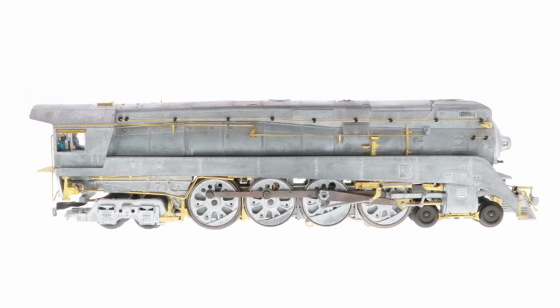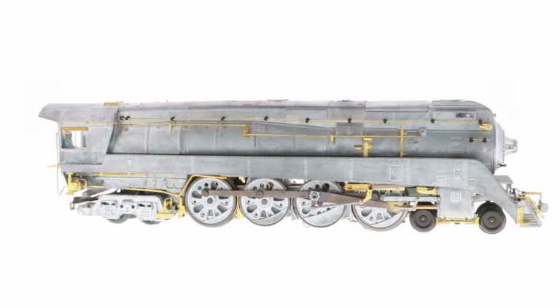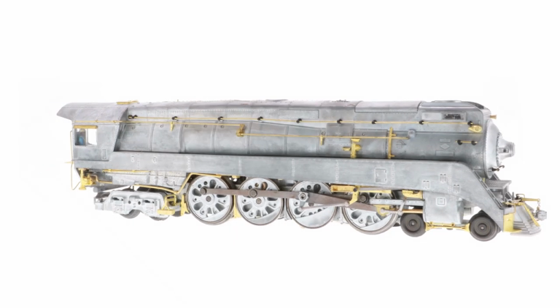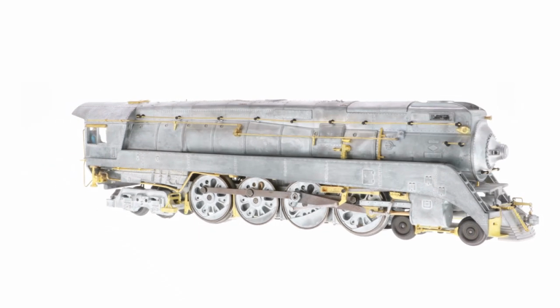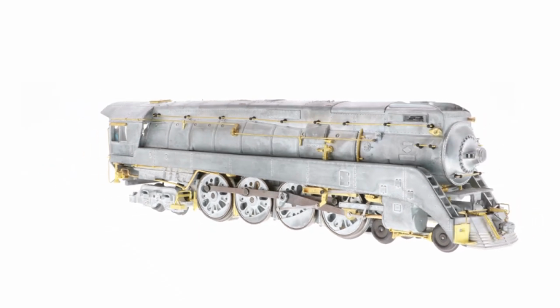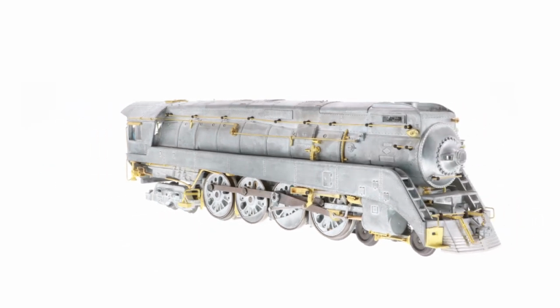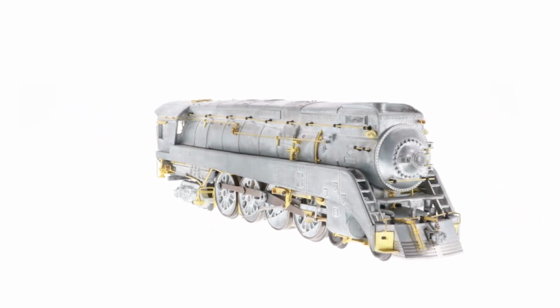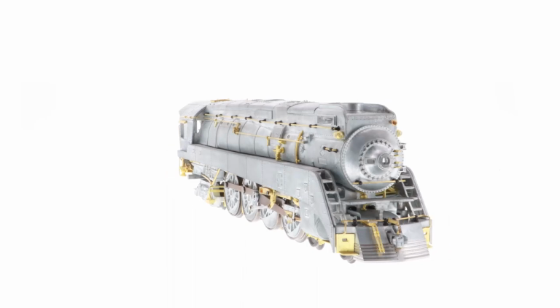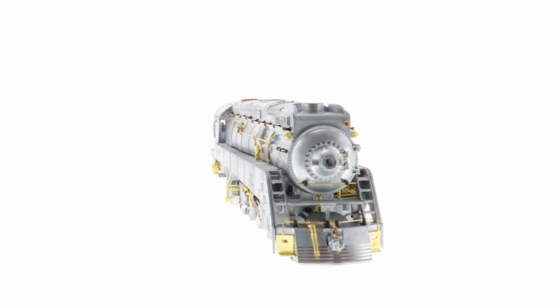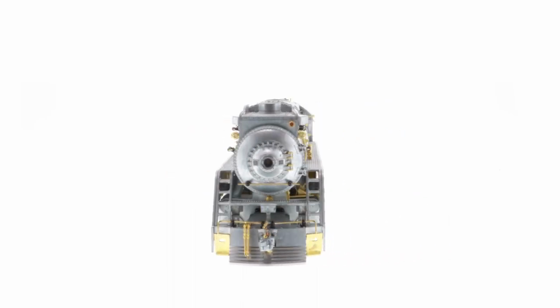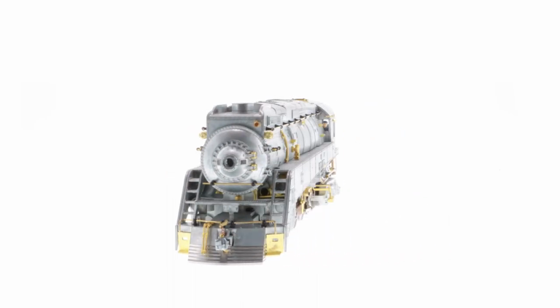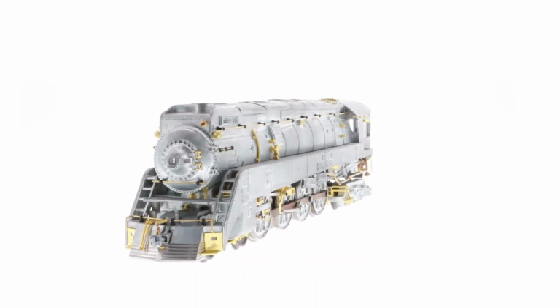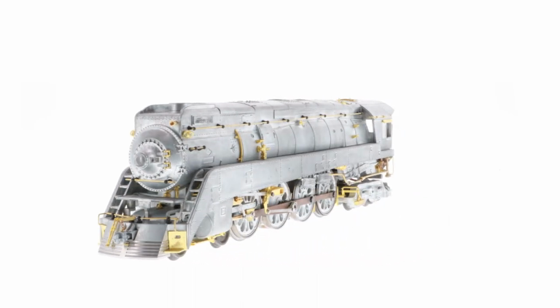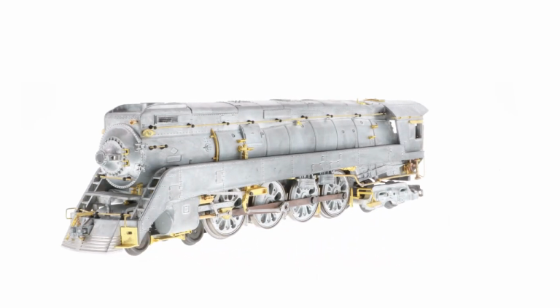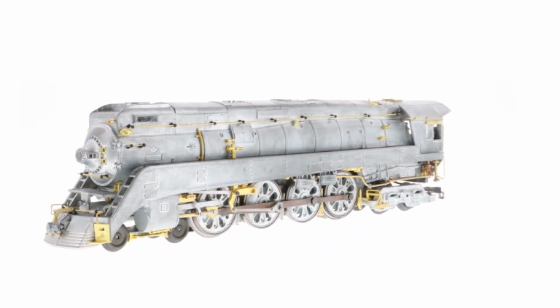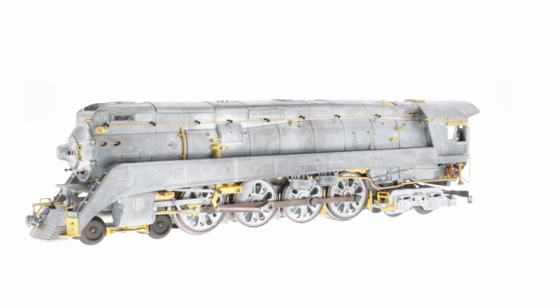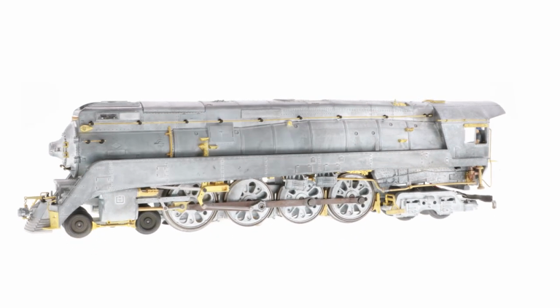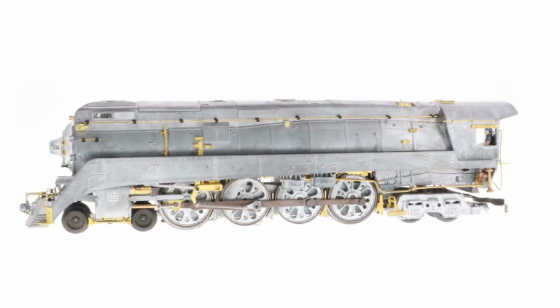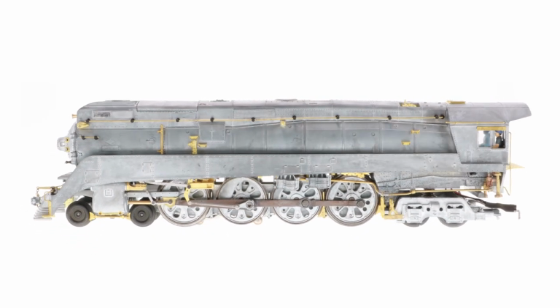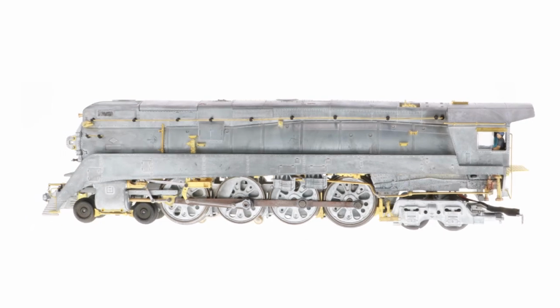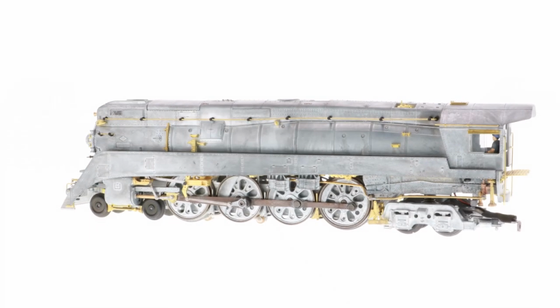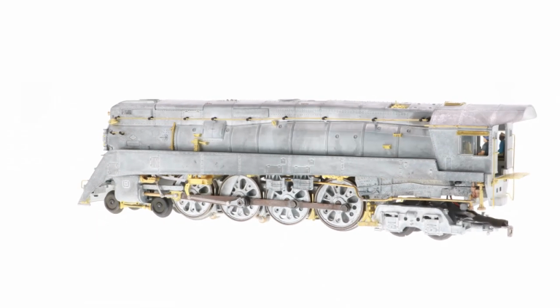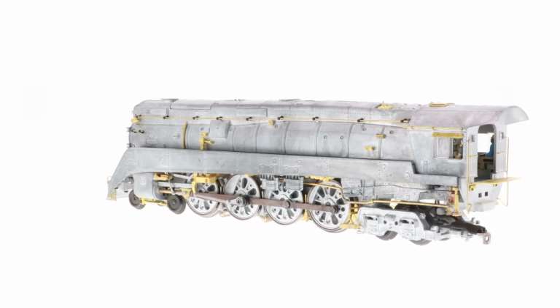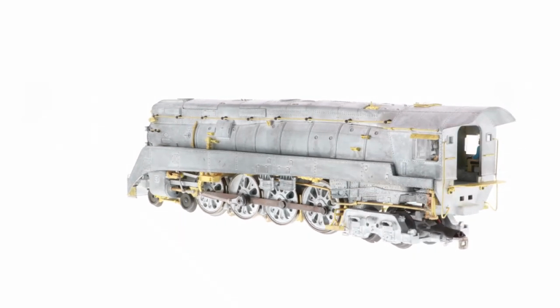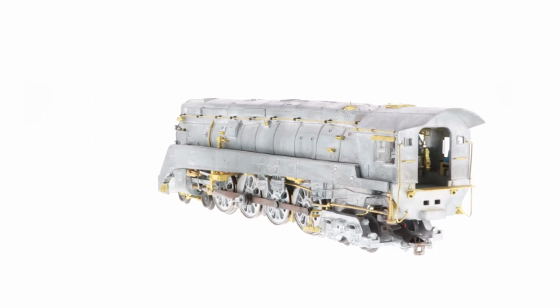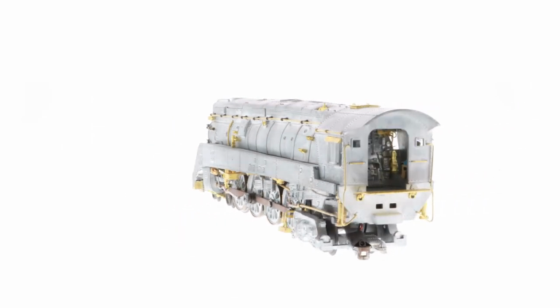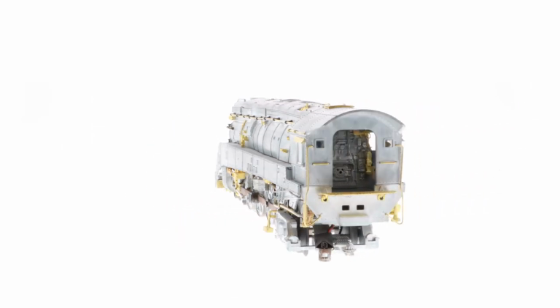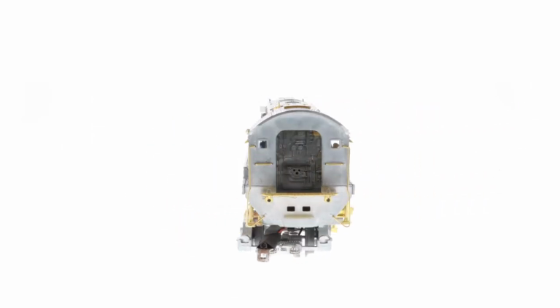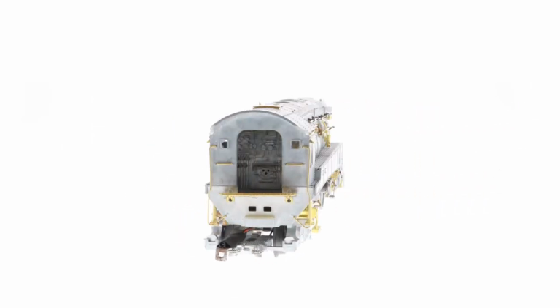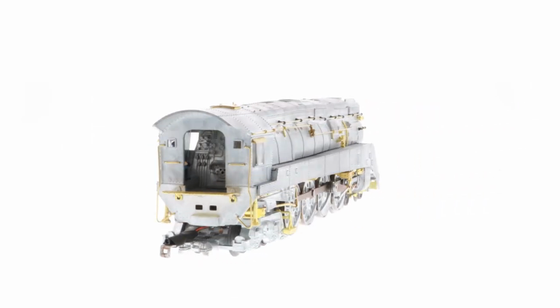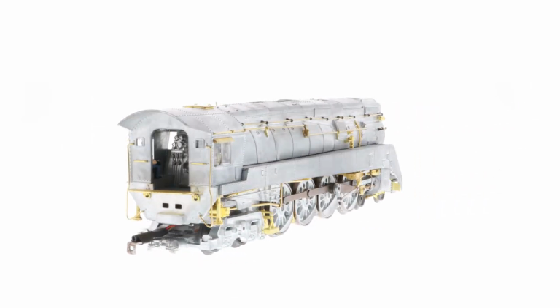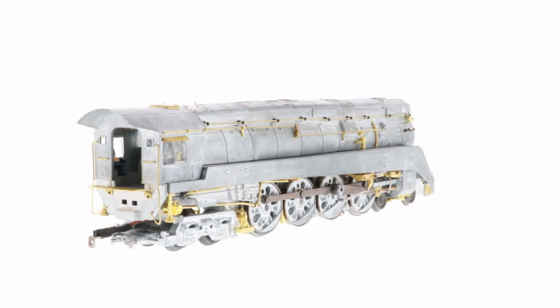GS 3: Next in line came the GS 3. Lima delivered 14 of these speedsters in 1938. With taller 80-inch drivers, the GS 3 could reach speeds of 106 miles per hour. This is the first time we have offered the GS 3.